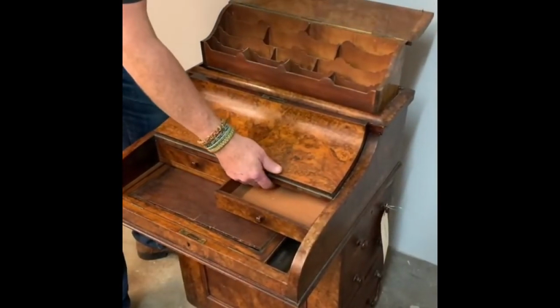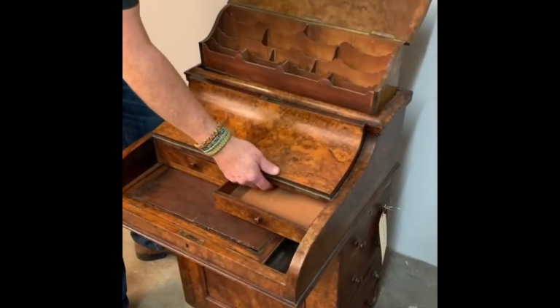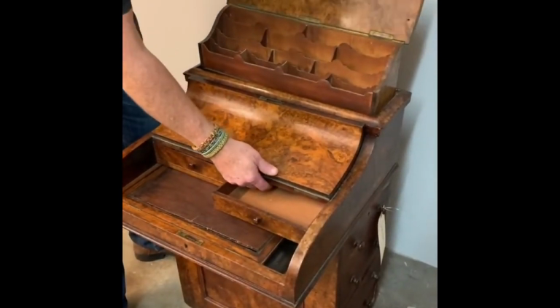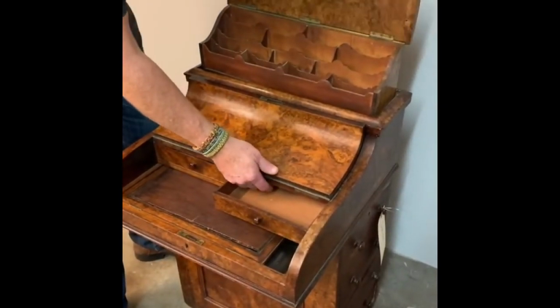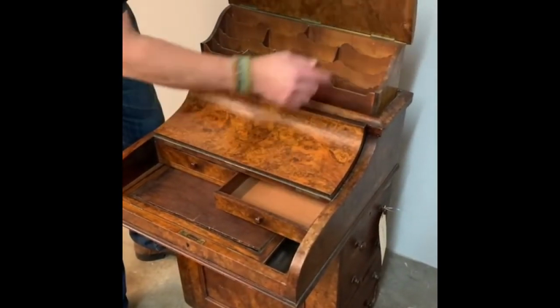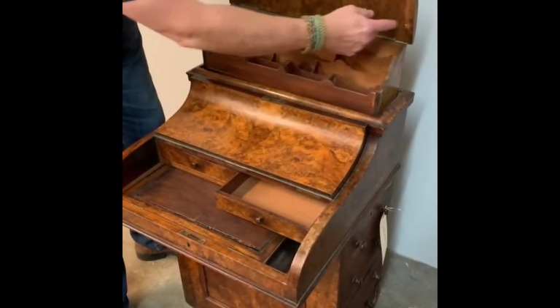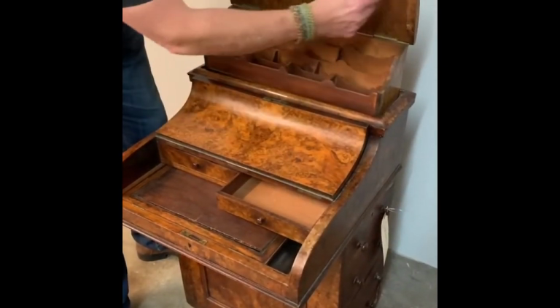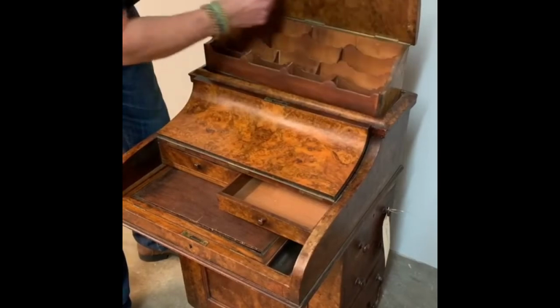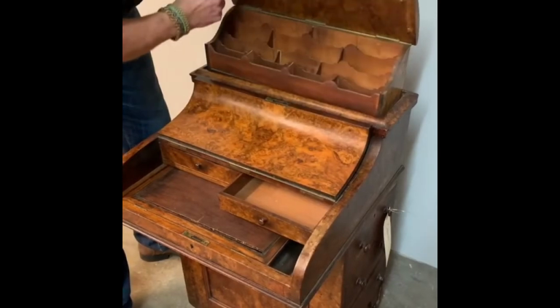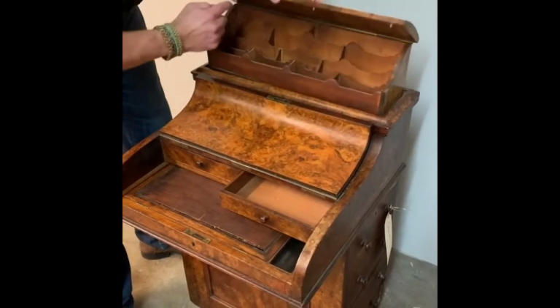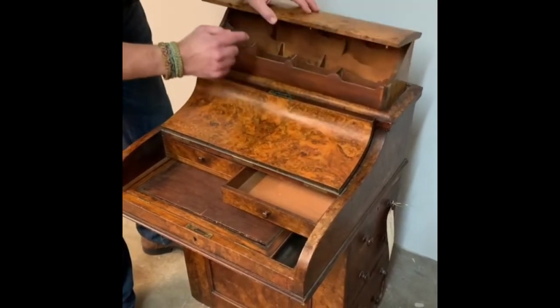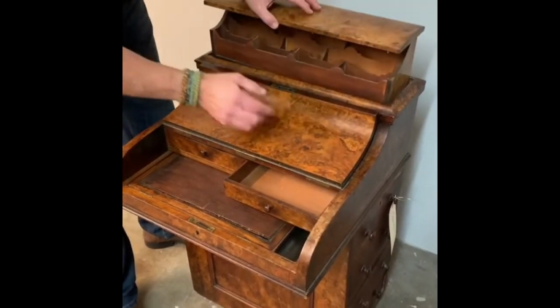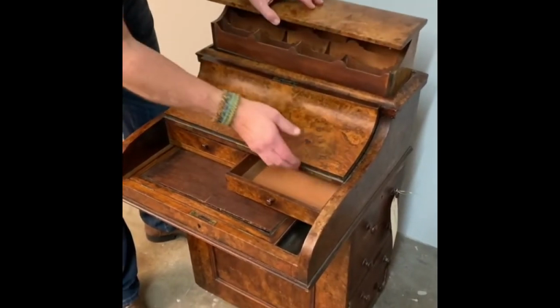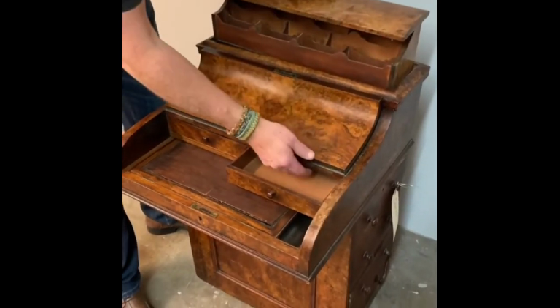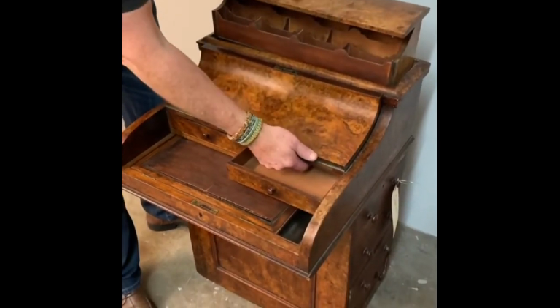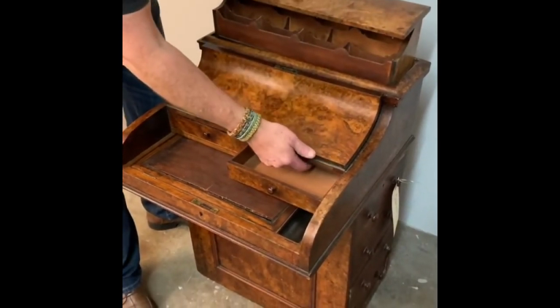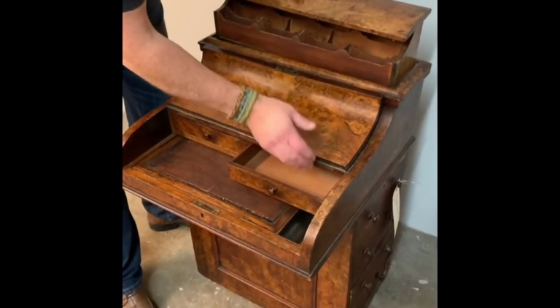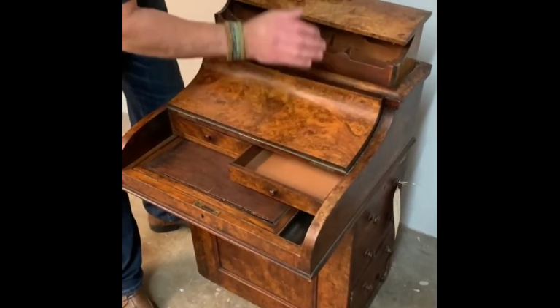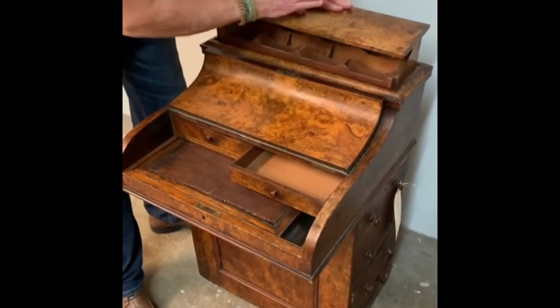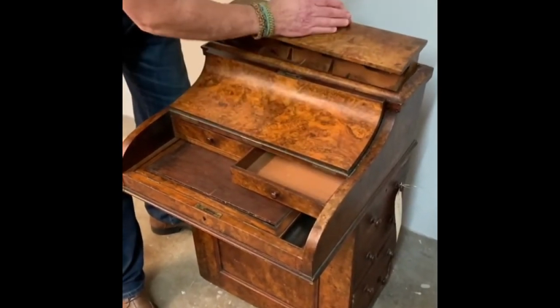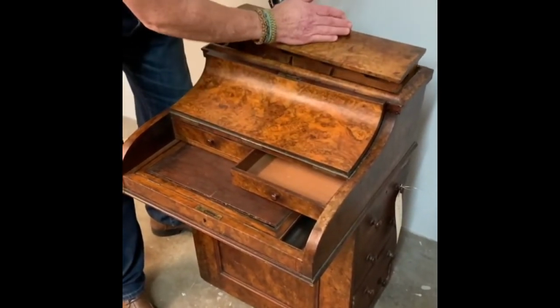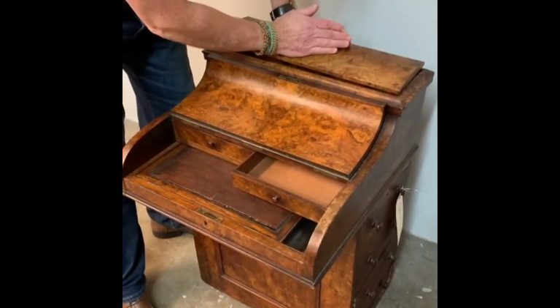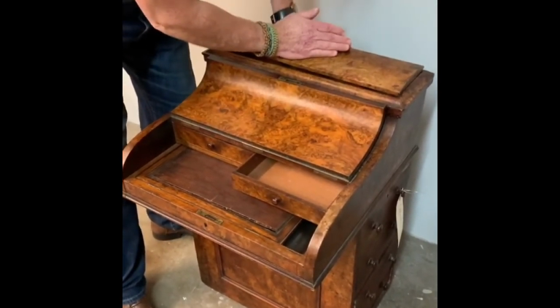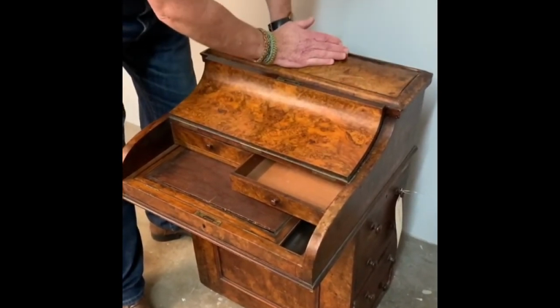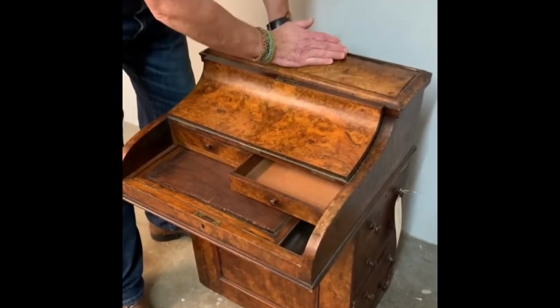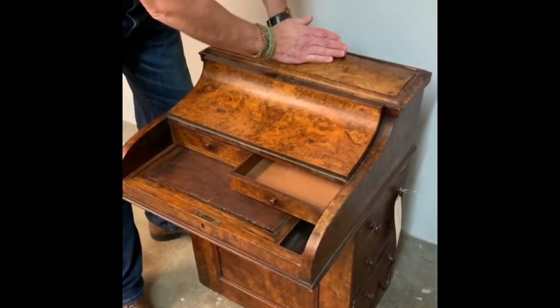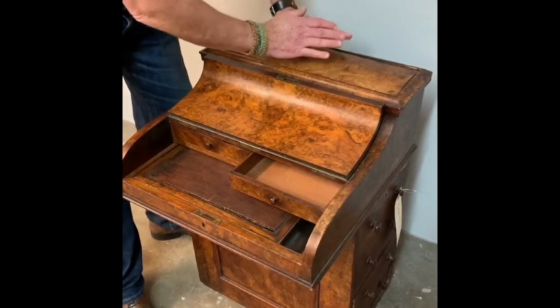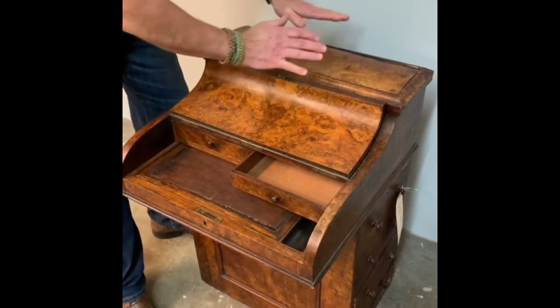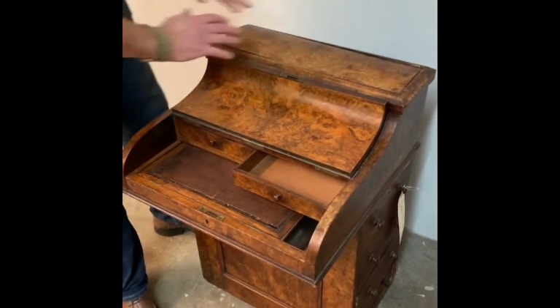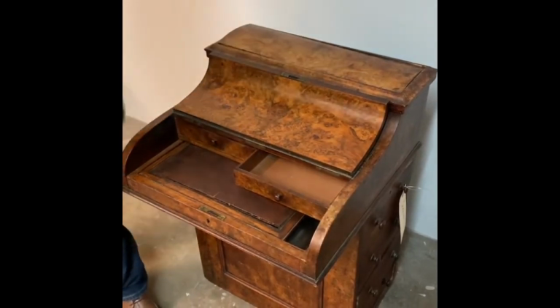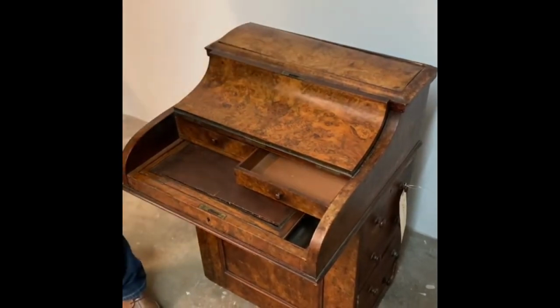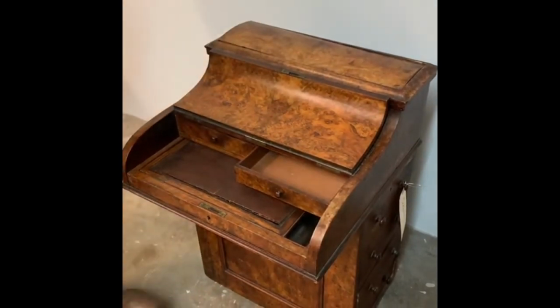It folds back in with the gallery on it, and then it pushes back inside to keep it completely stored.